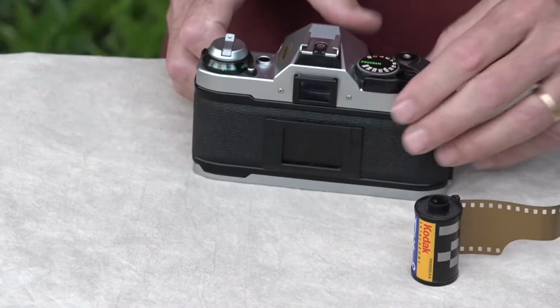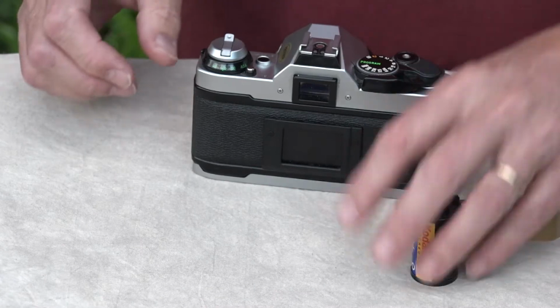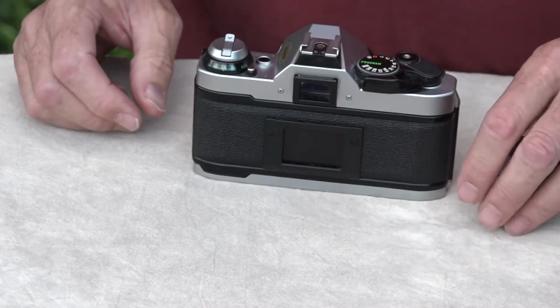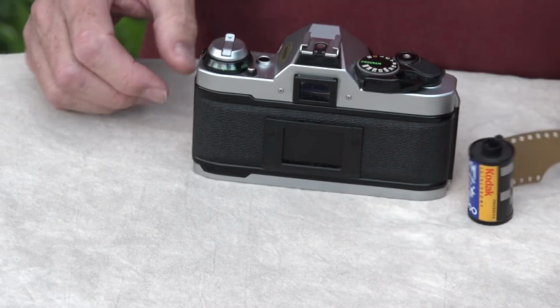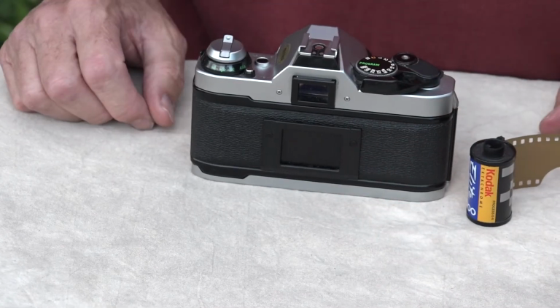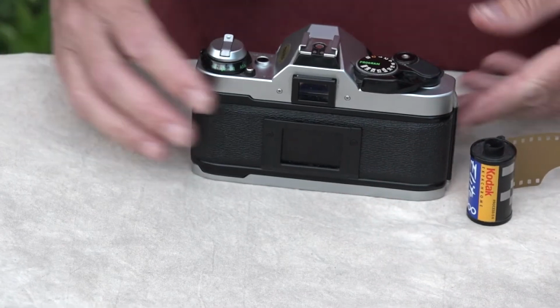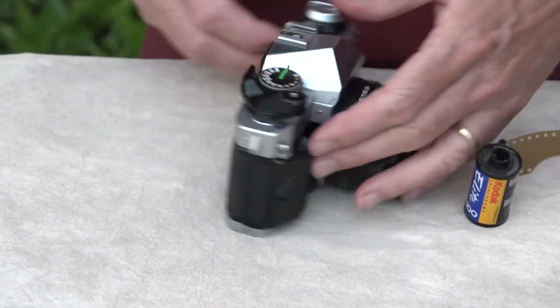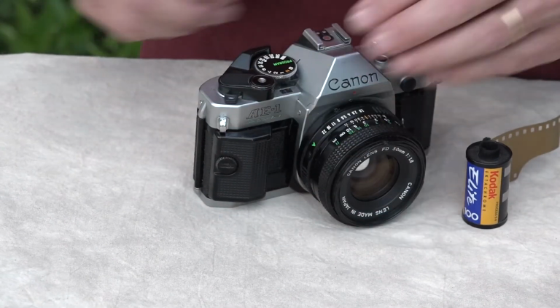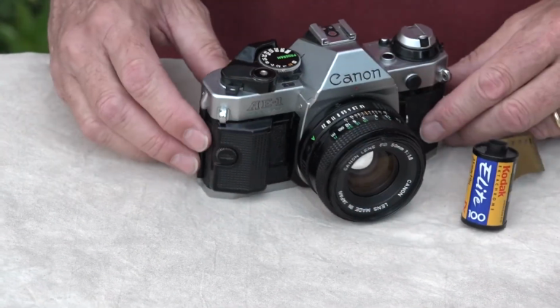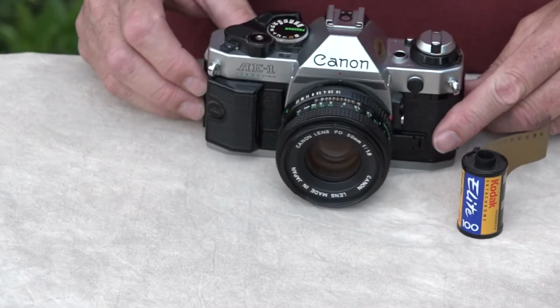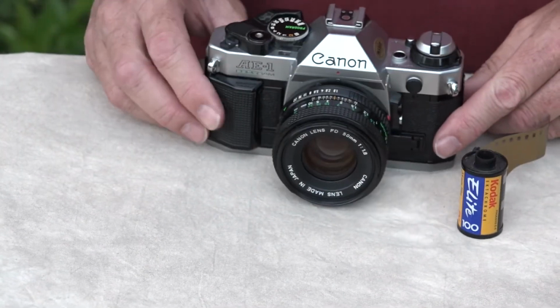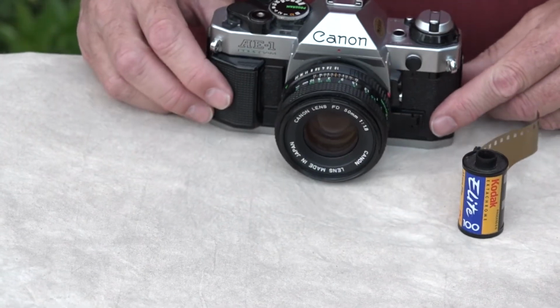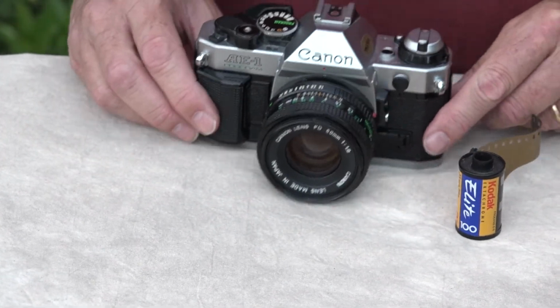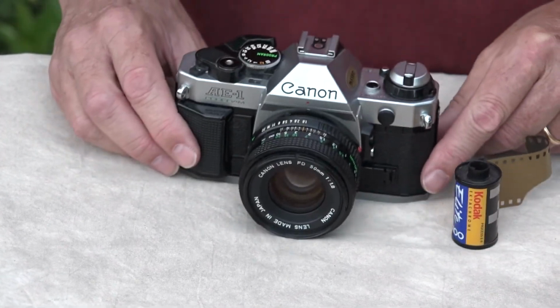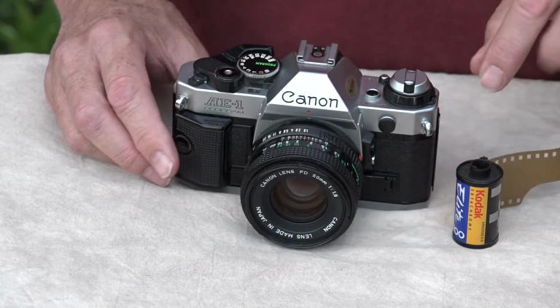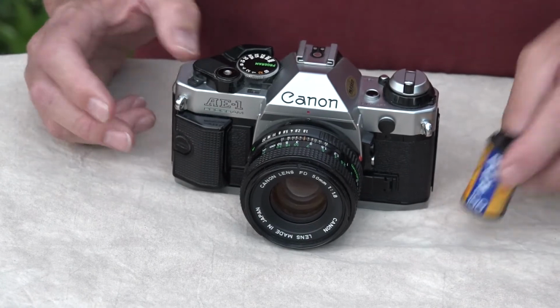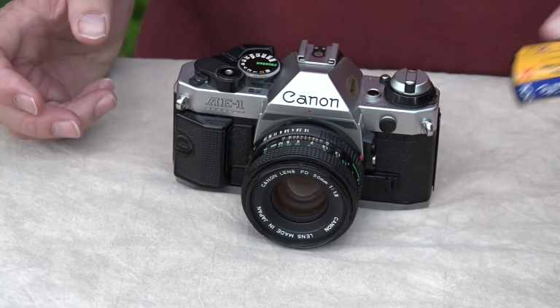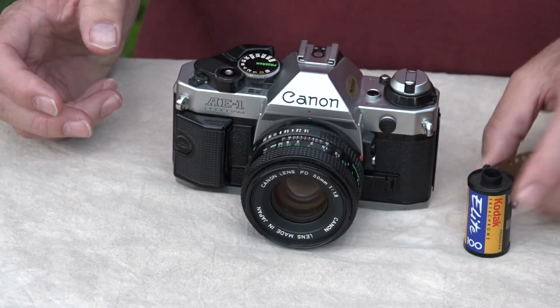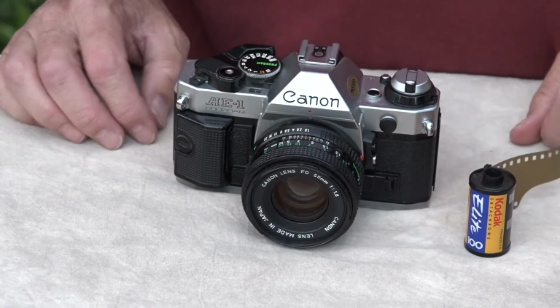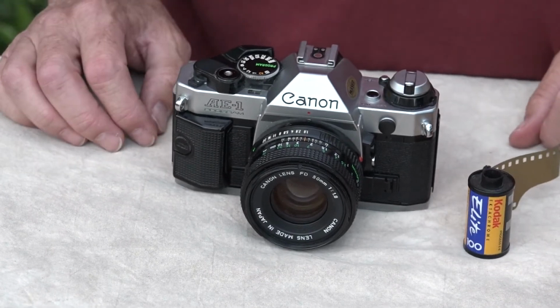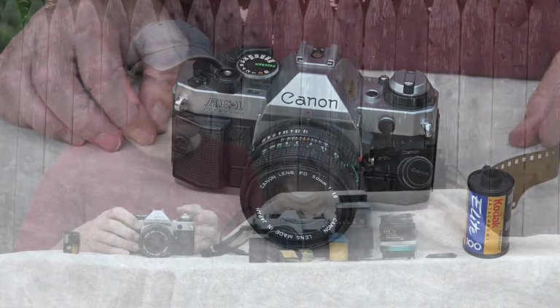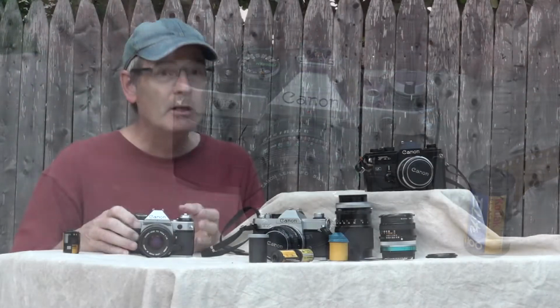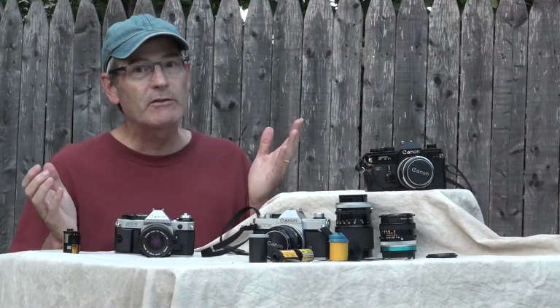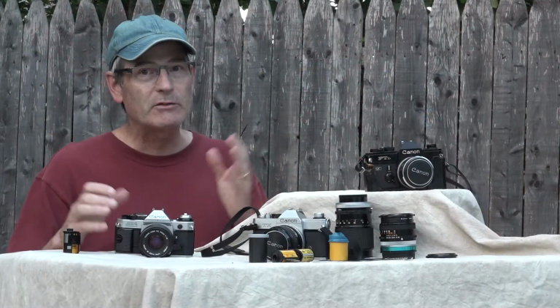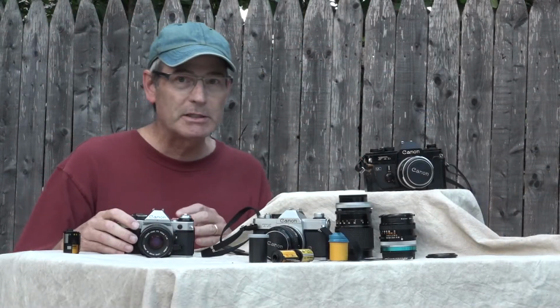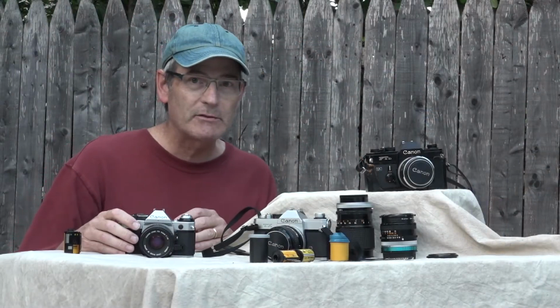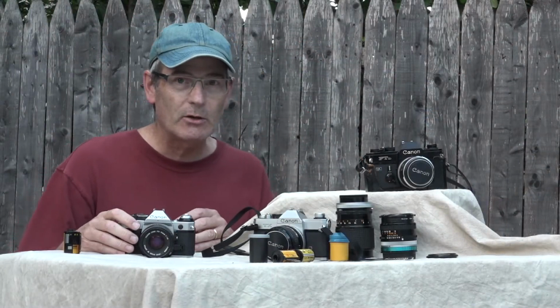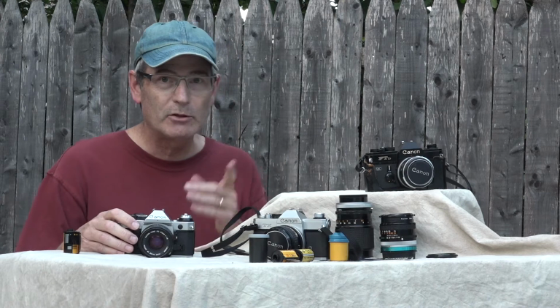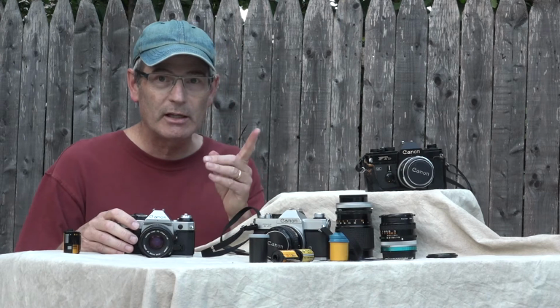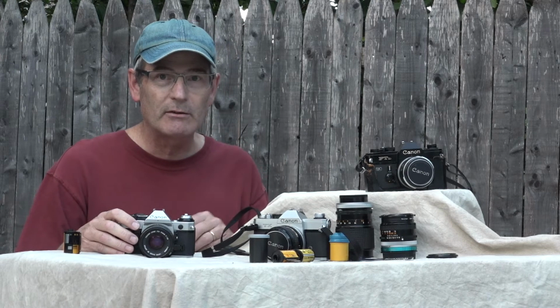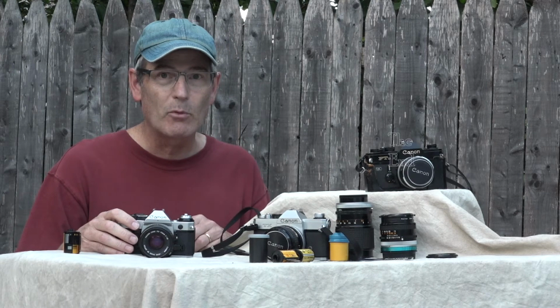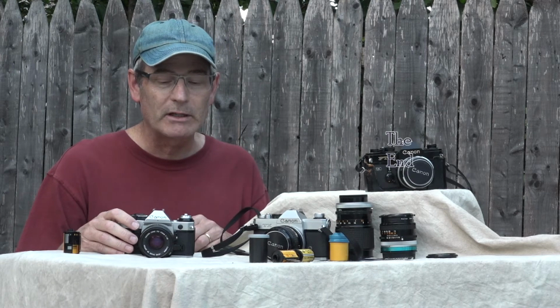That's your Canon AE-1 Program, and that's how you're going to load your film into the Canon AE-1 Program. Thank you very much for watching today's video. Tune in later for more videos.